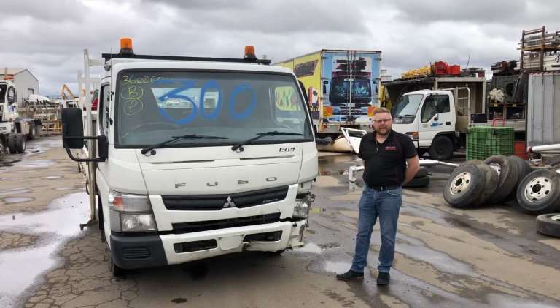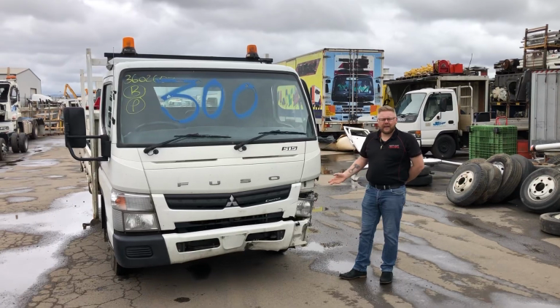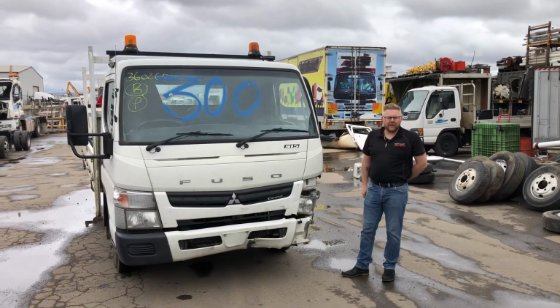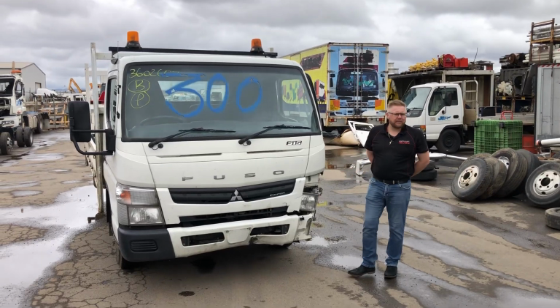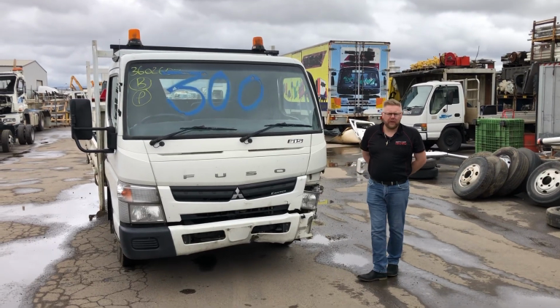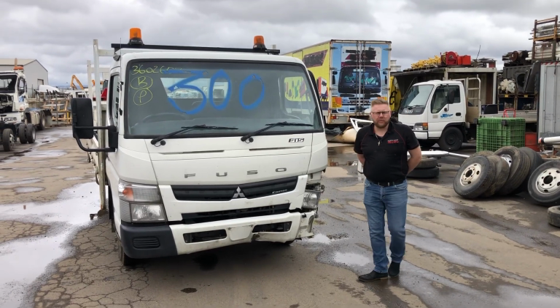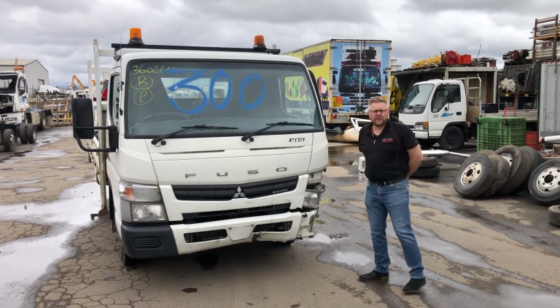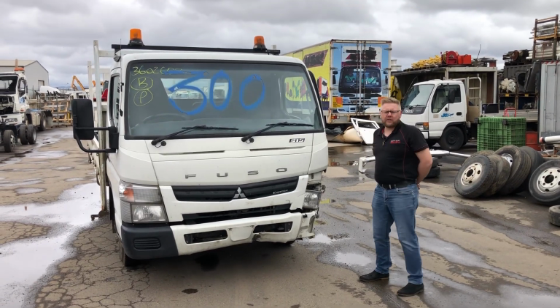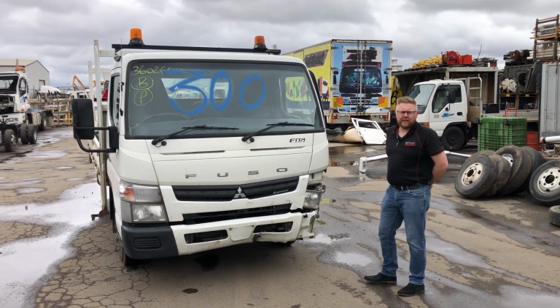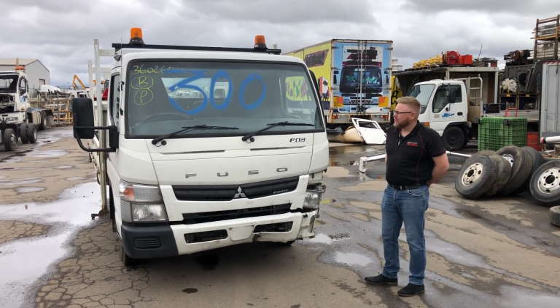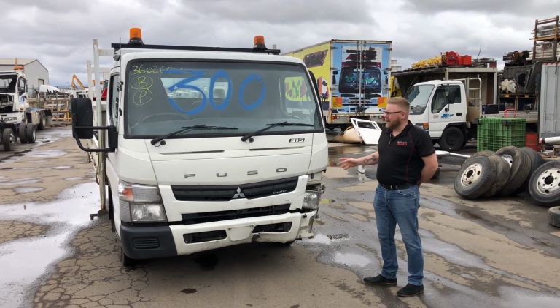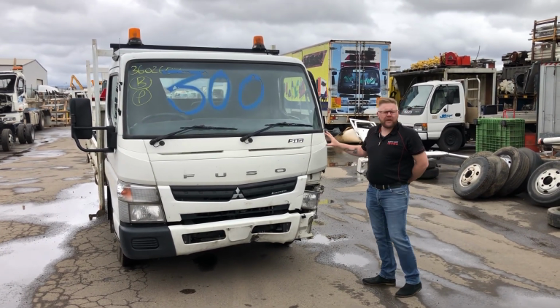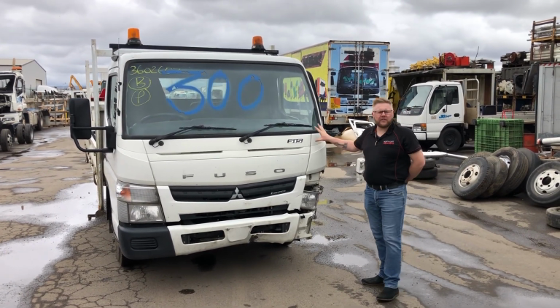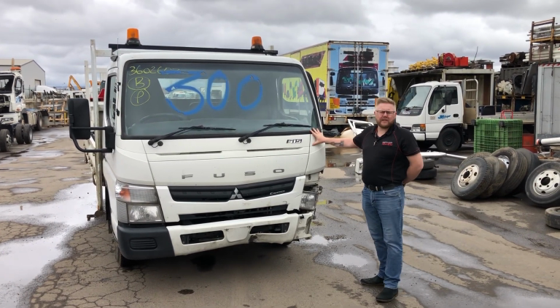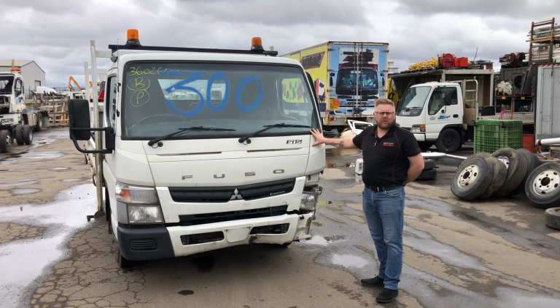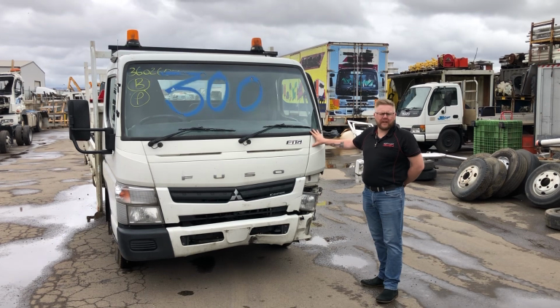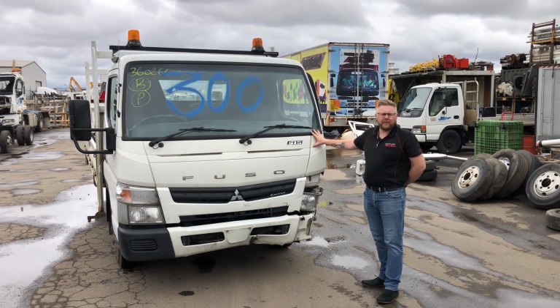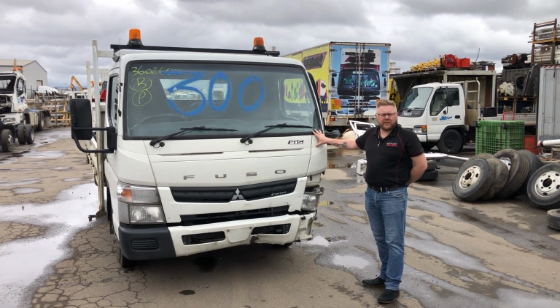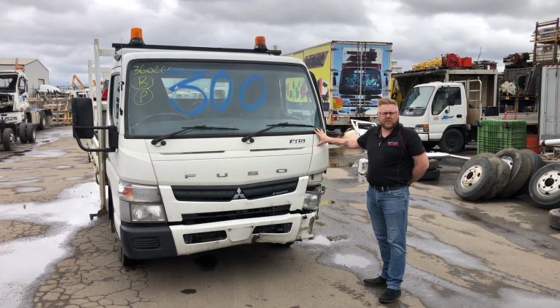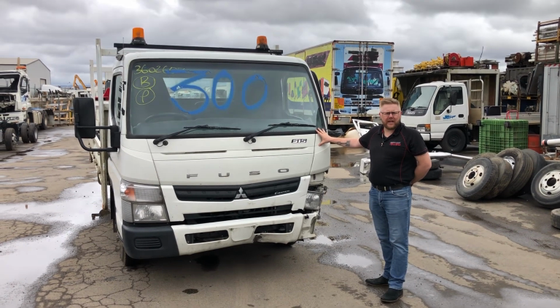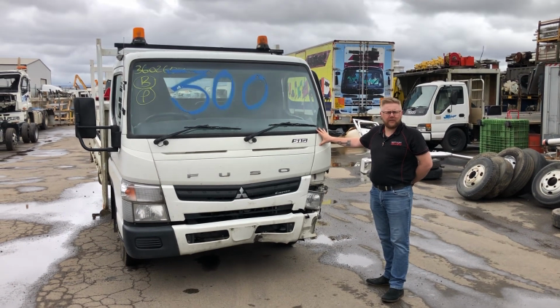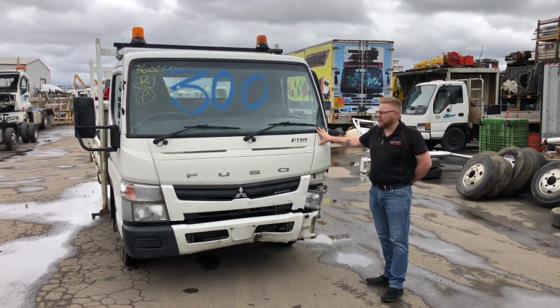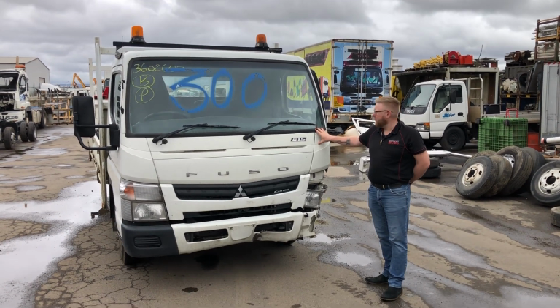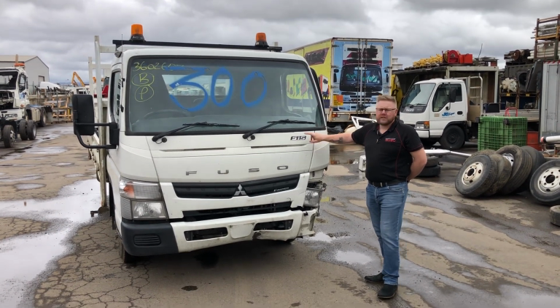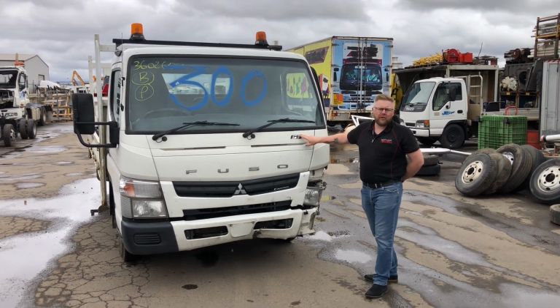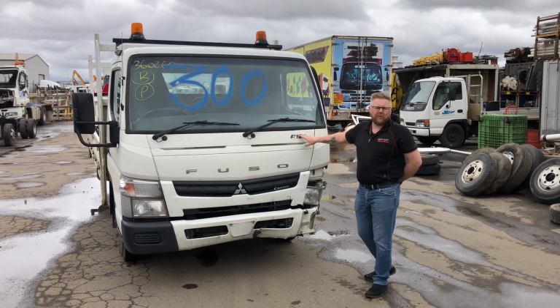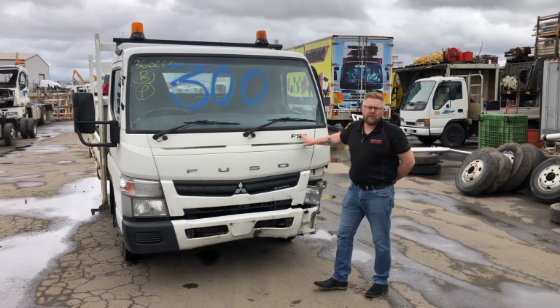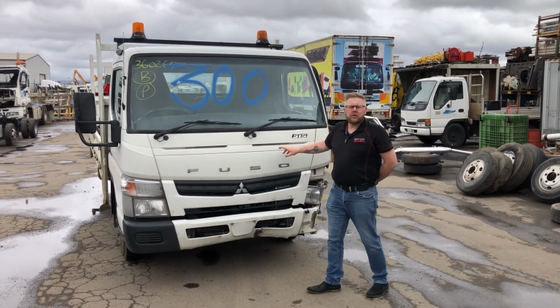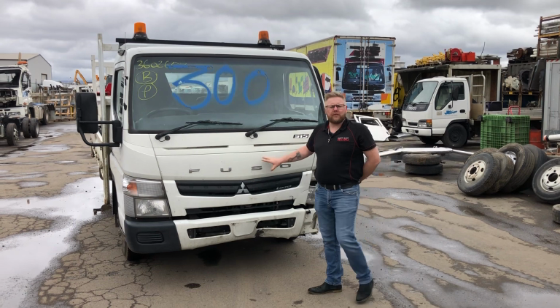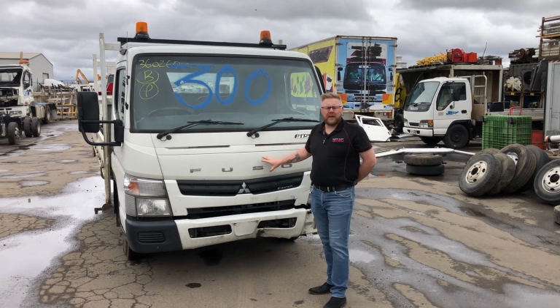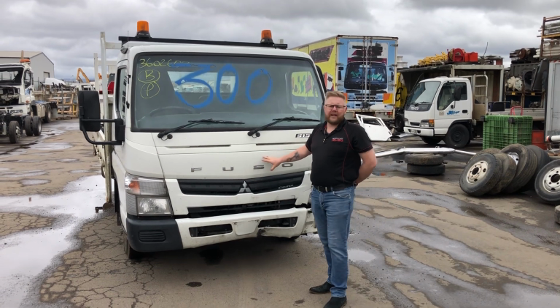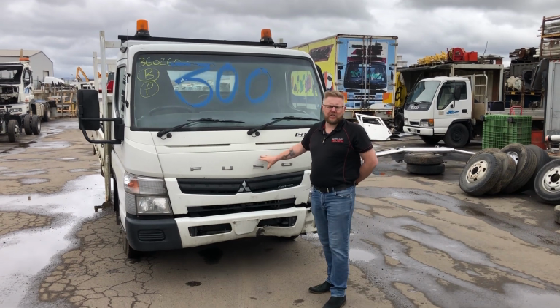G'day guys, Mo here from North East Truck Wrecking. Today we have this 2014 Mitsubishi Canter Cruzo. It's a 515 with a 4P10A engine.